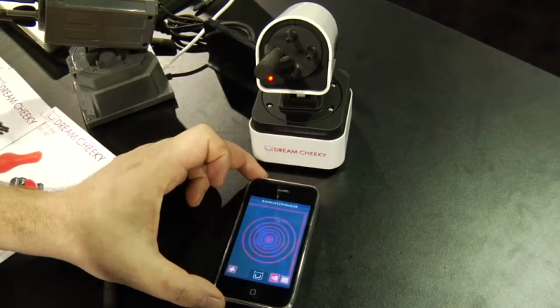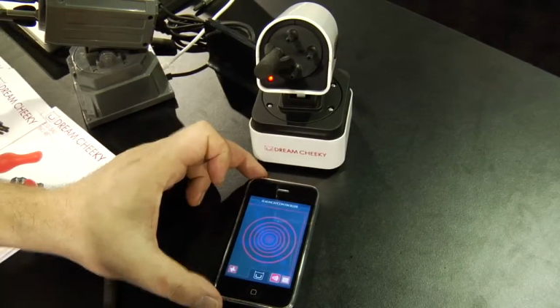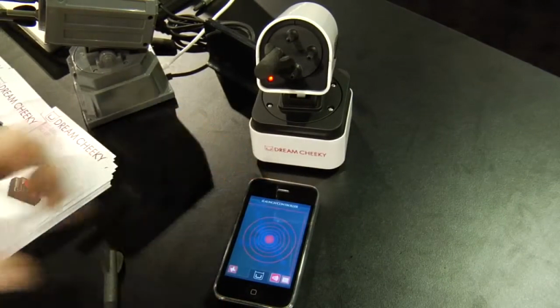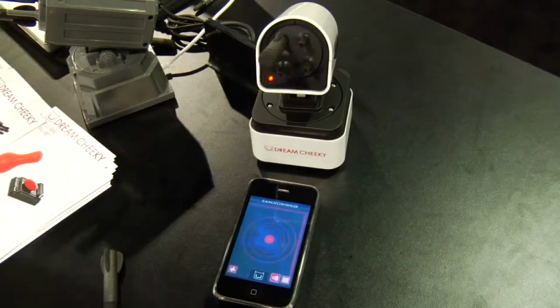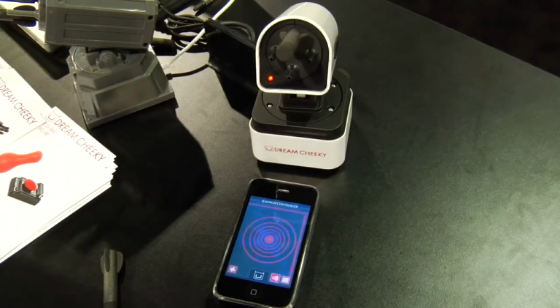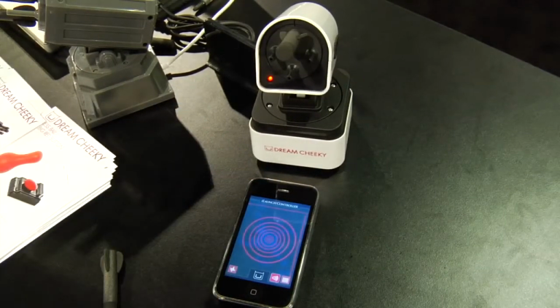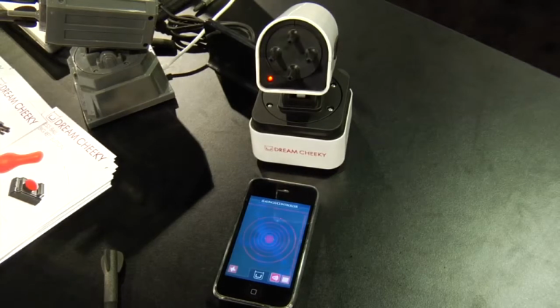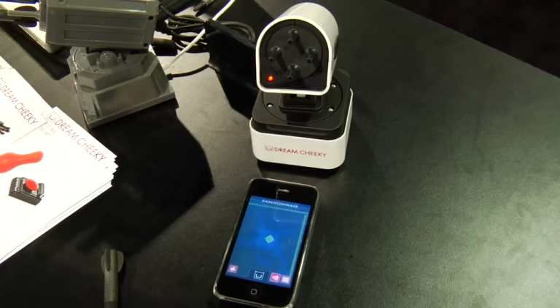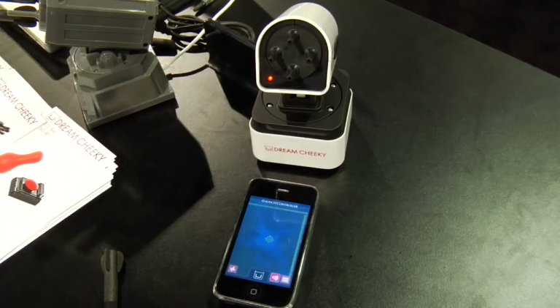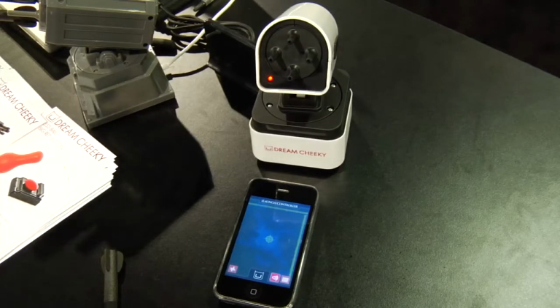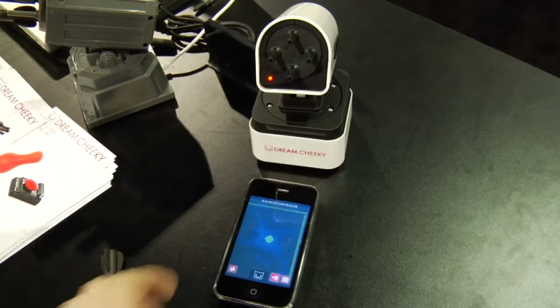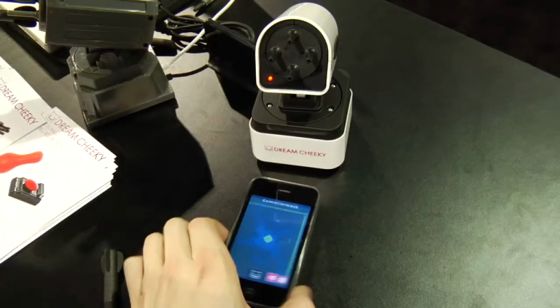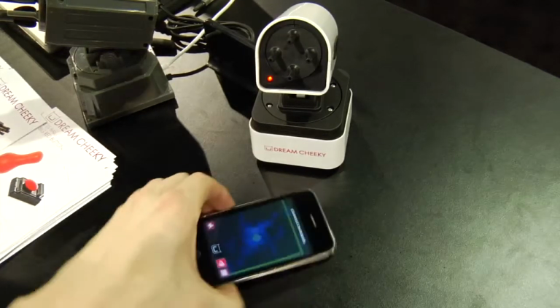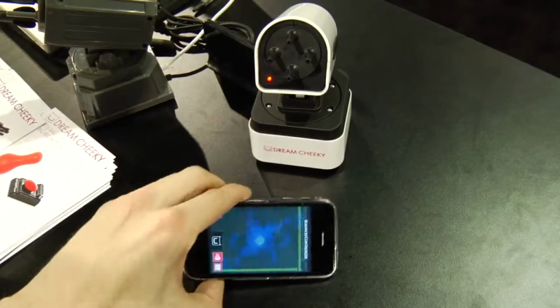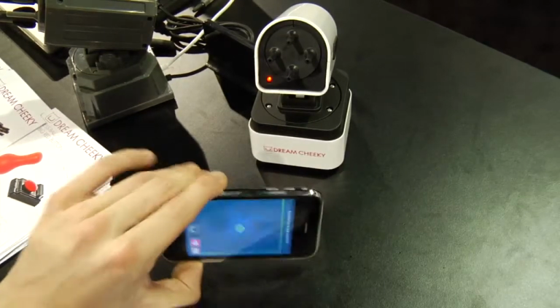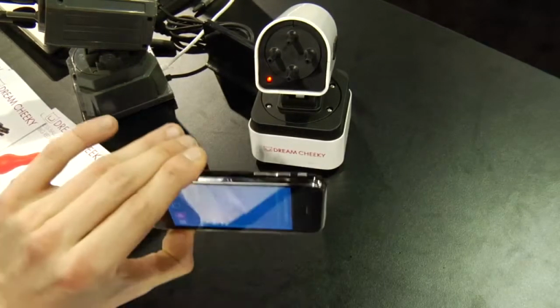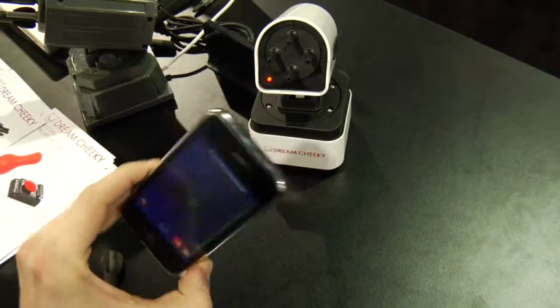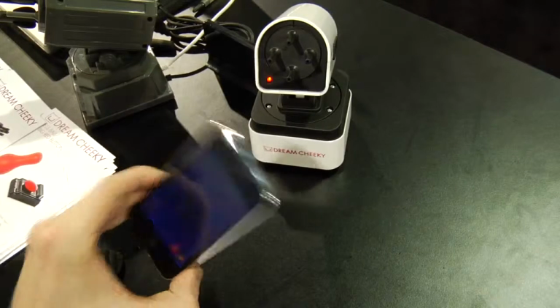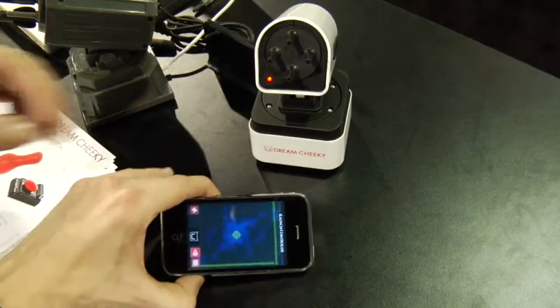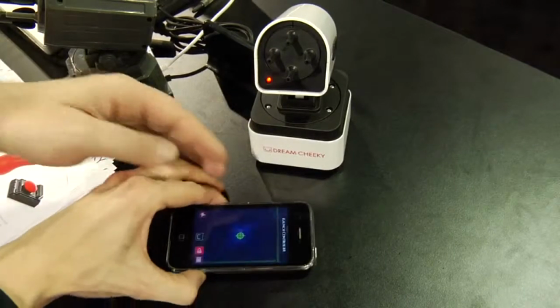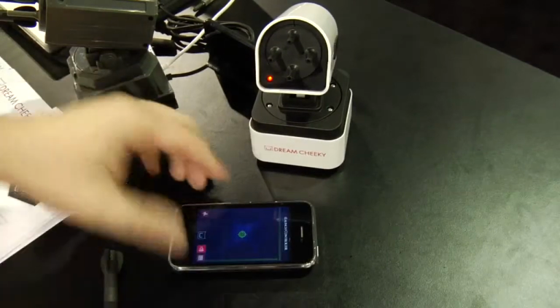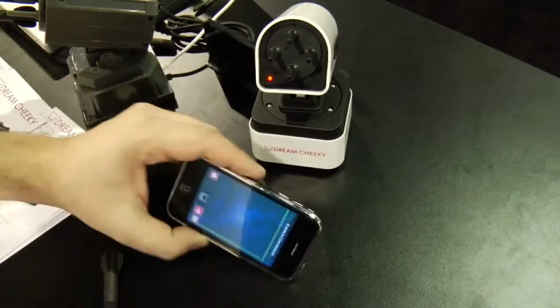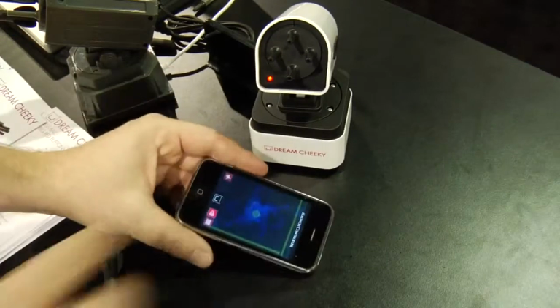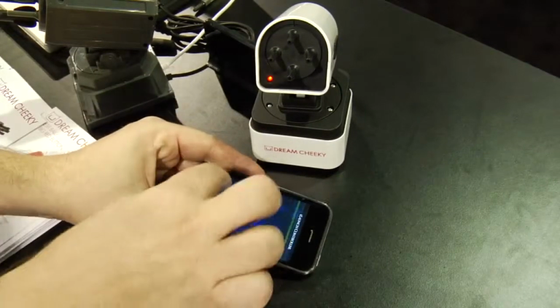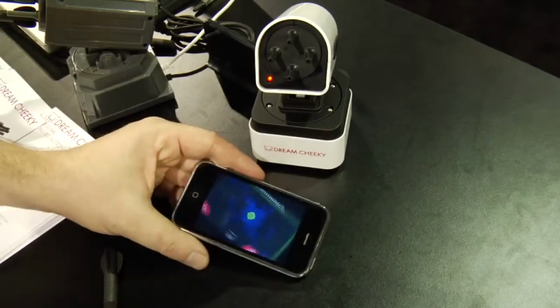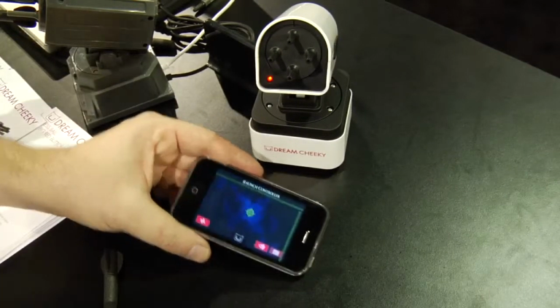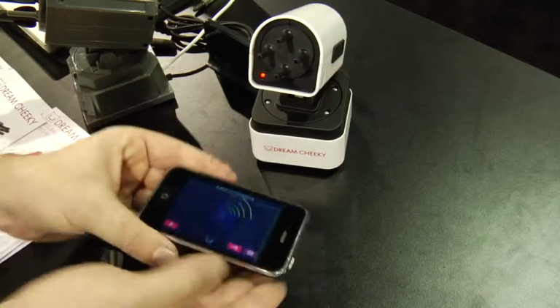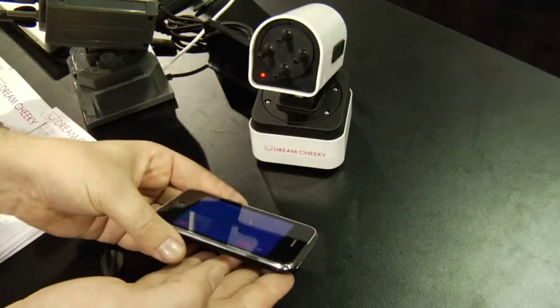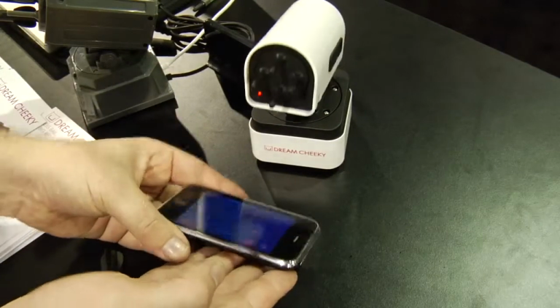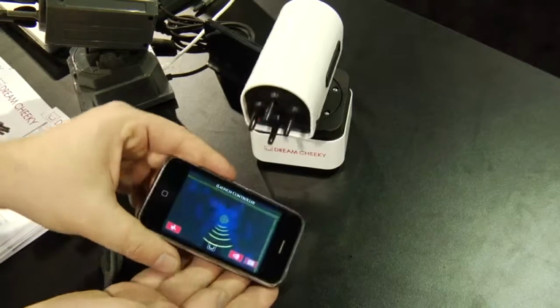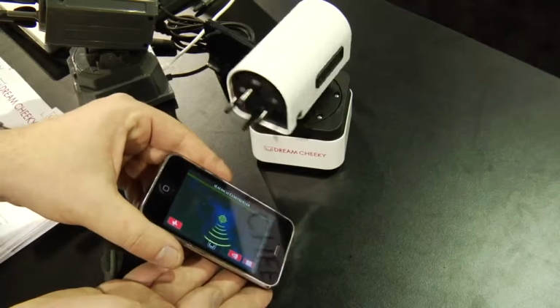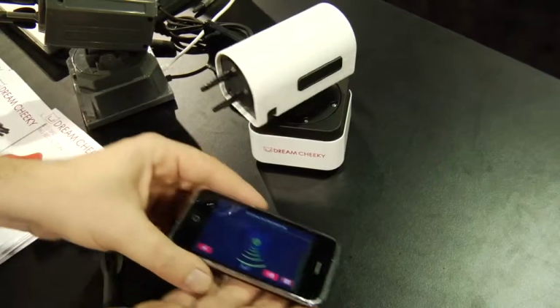You have to know how to control how hard it's going to shoot the dart. You can actually go into the settings and say how much power you want to go into the shooting. It's sort of like a real military application — you have to know the trajectory and how much gunpowder to basically load into the missile.